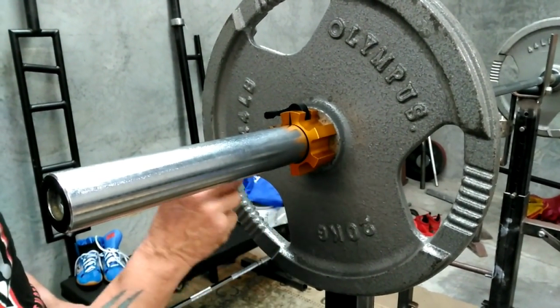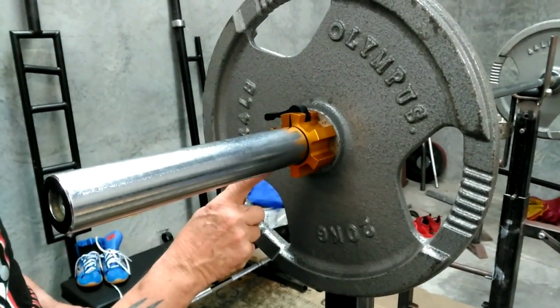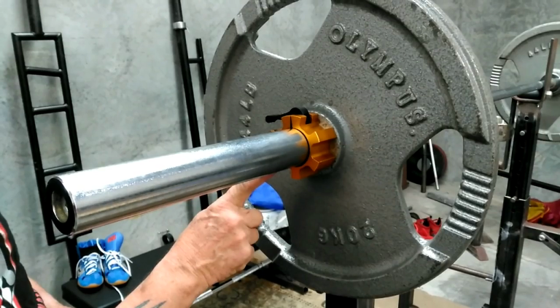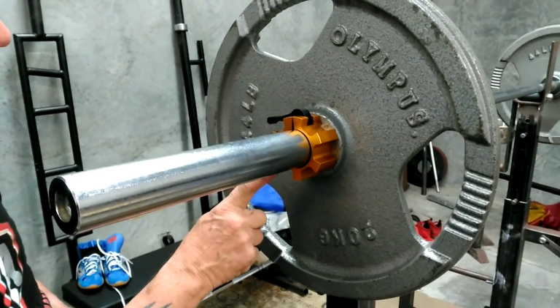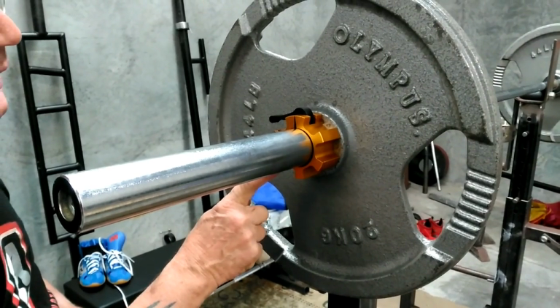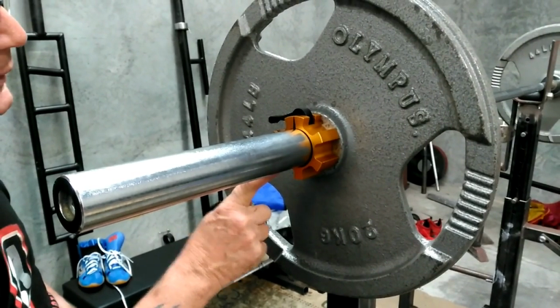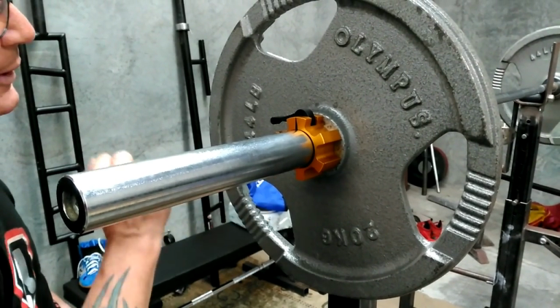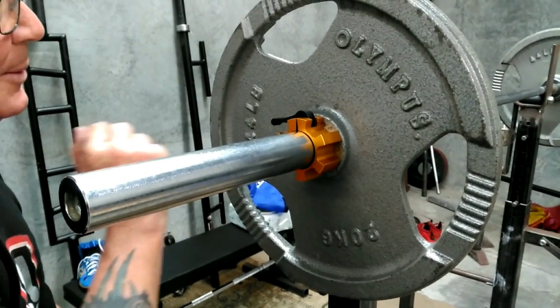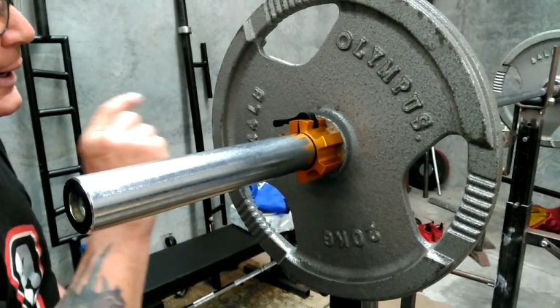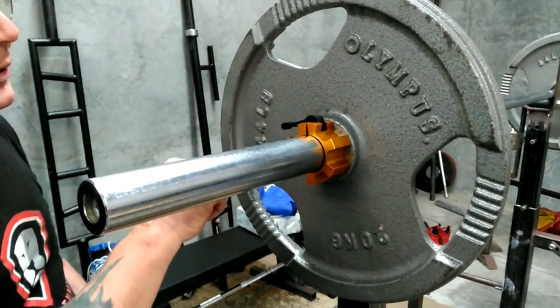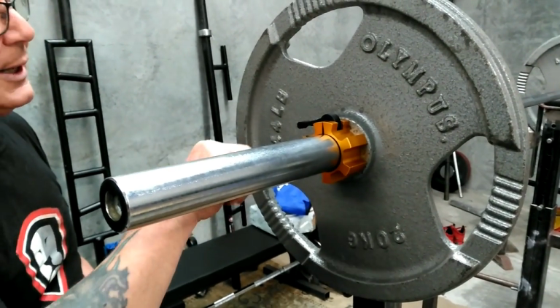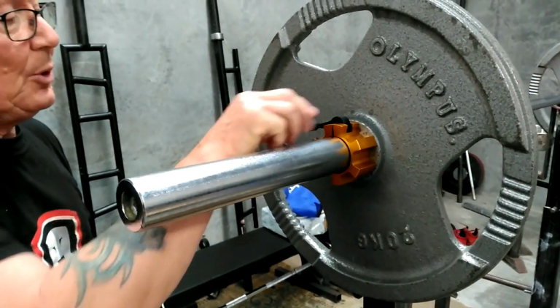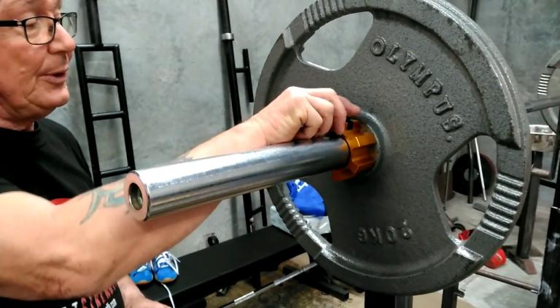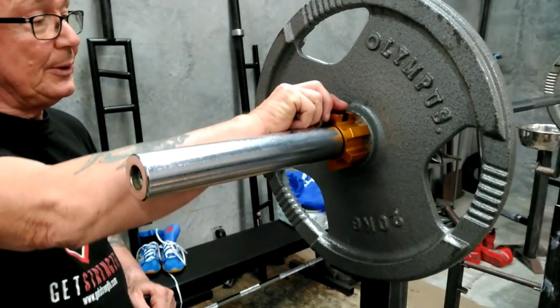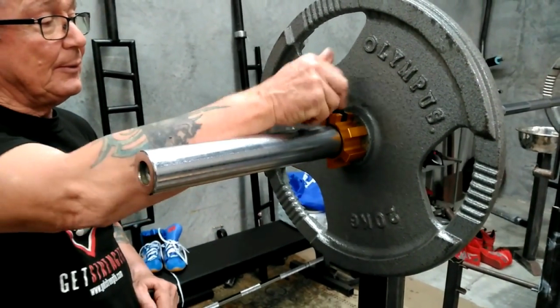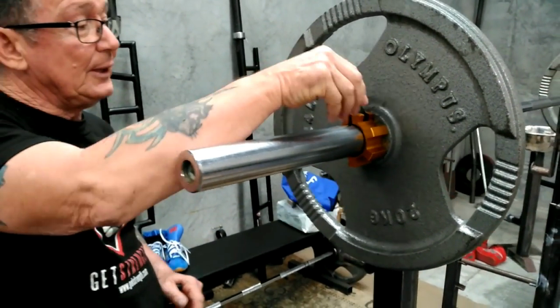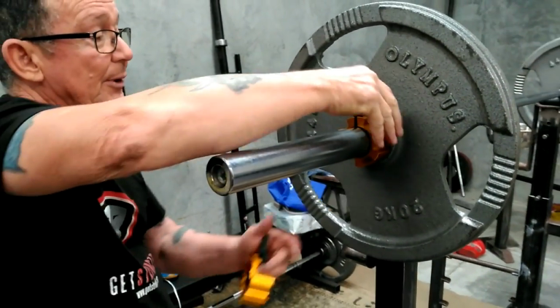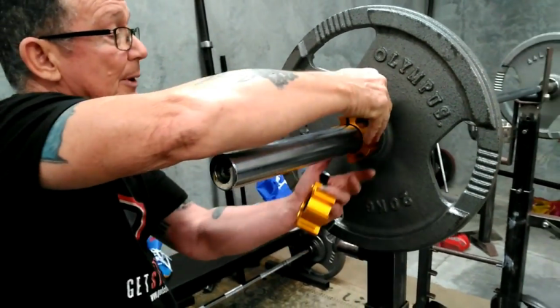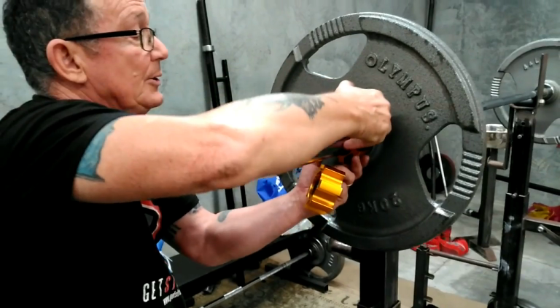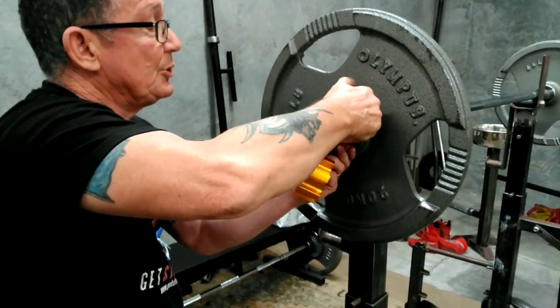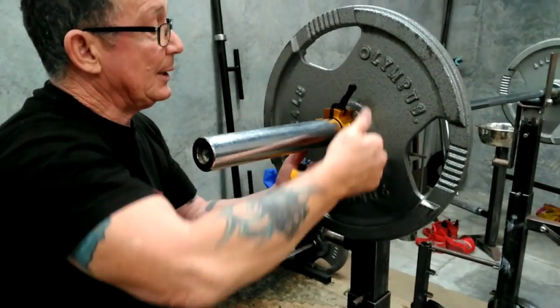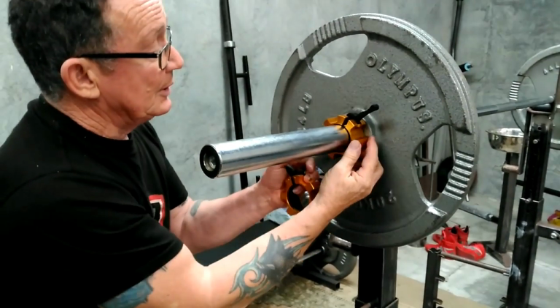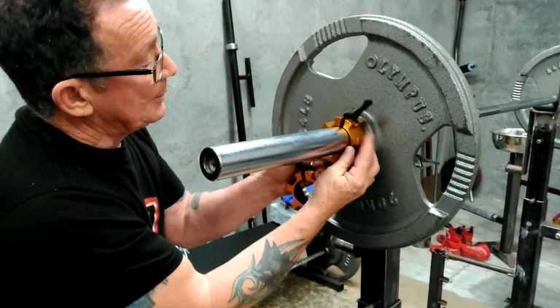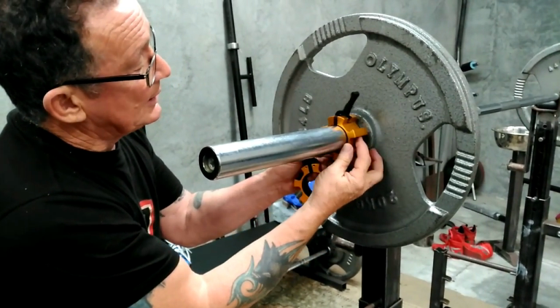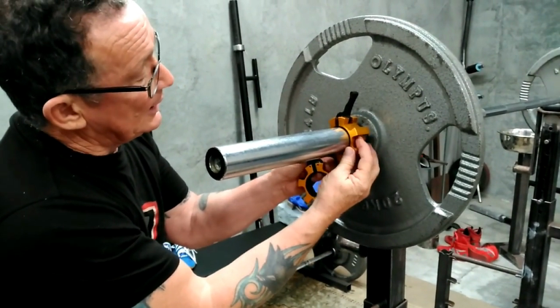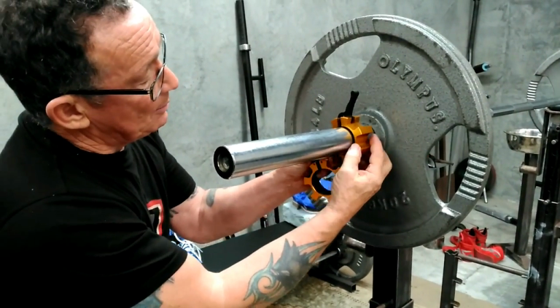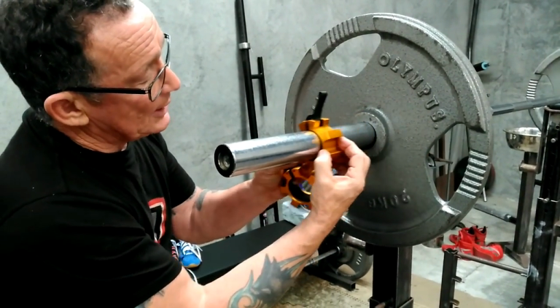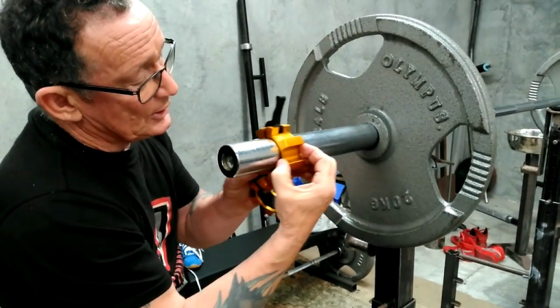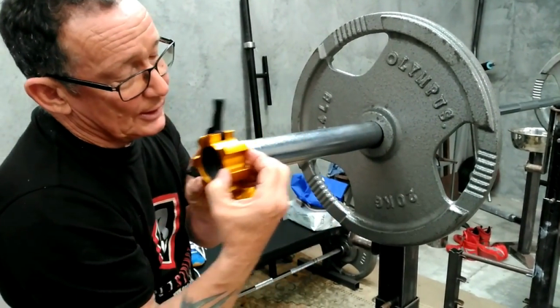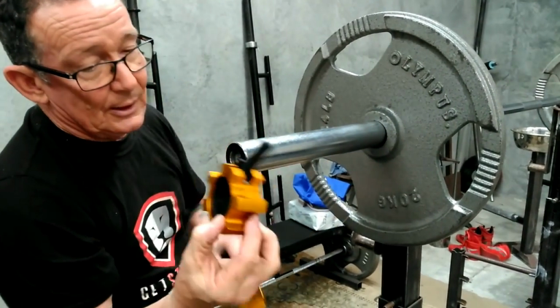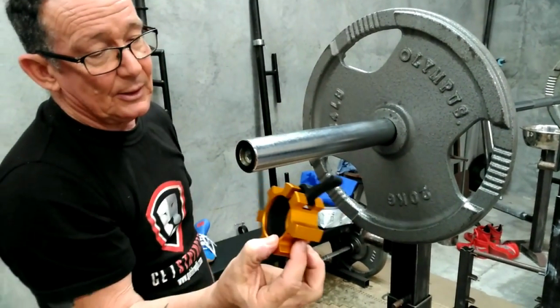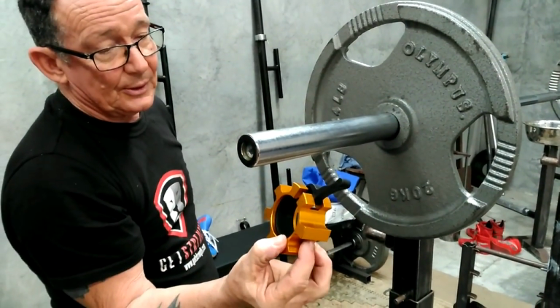They really hang on. They are magnificent. But to take them off, flick the lever up and just push it backwards. That makes it much, much easier to deal with.